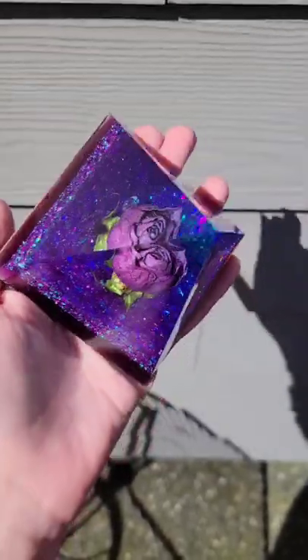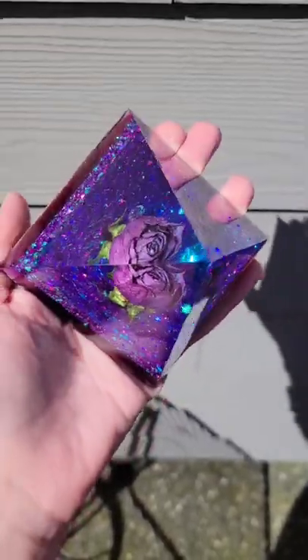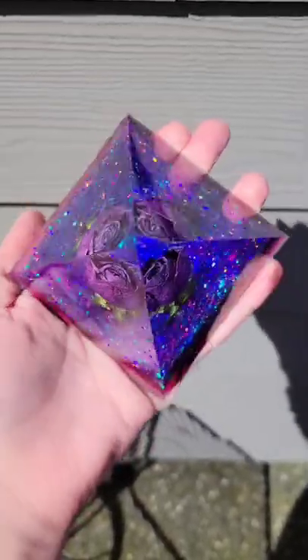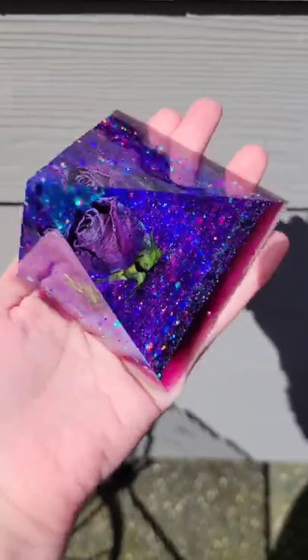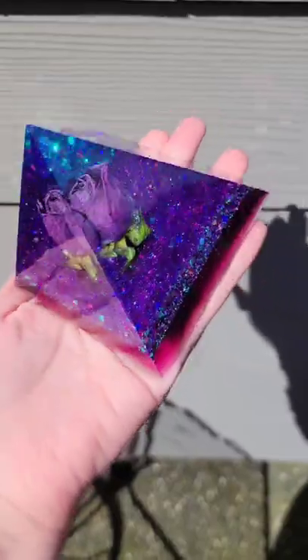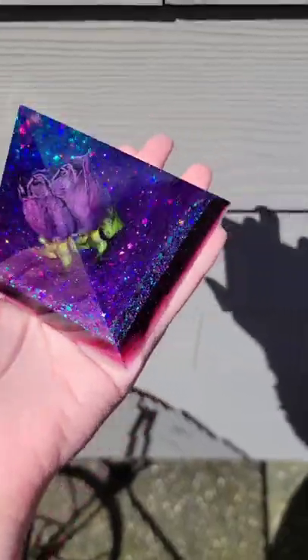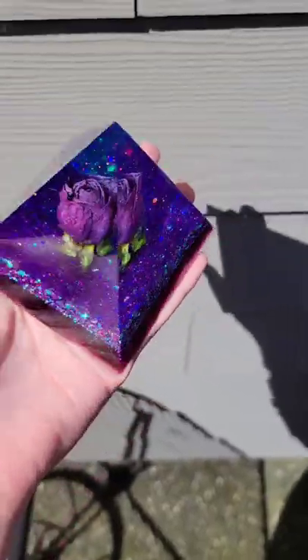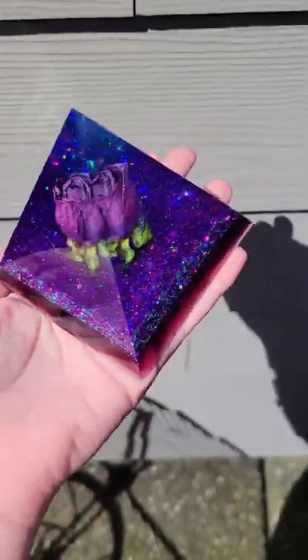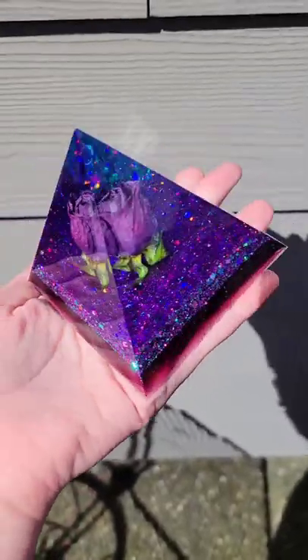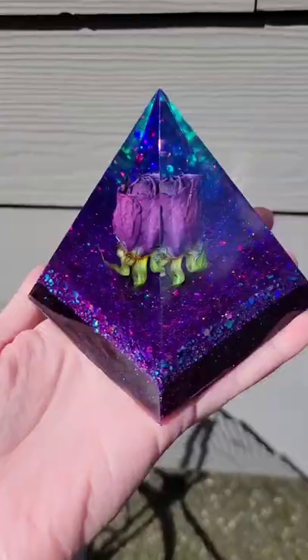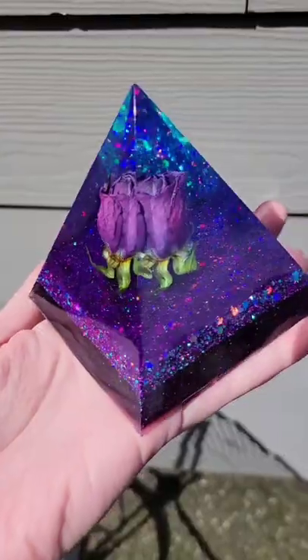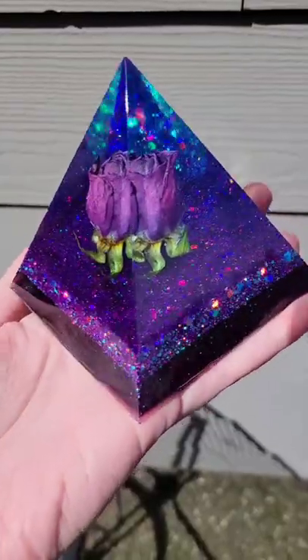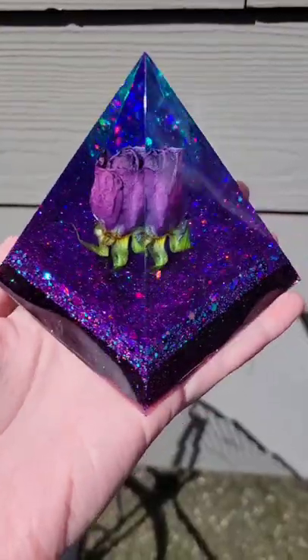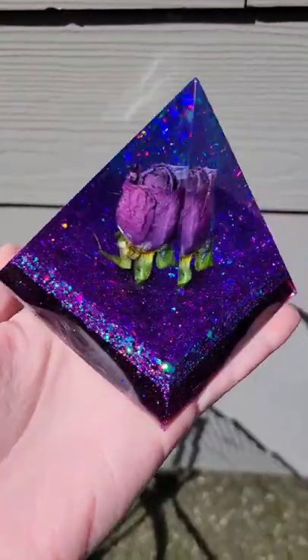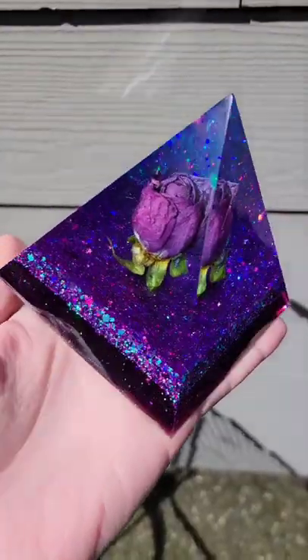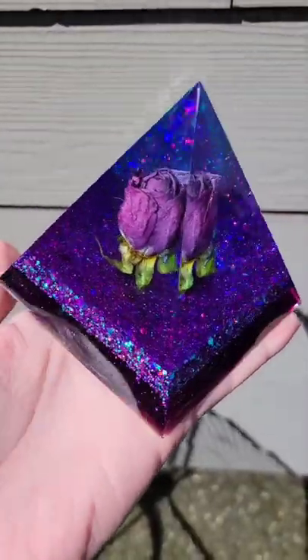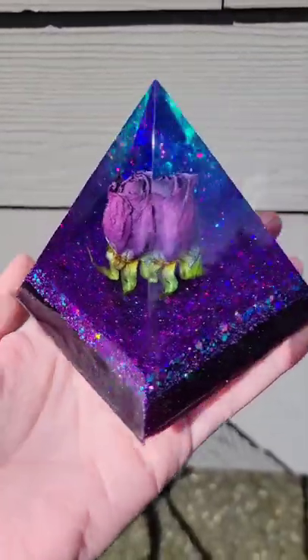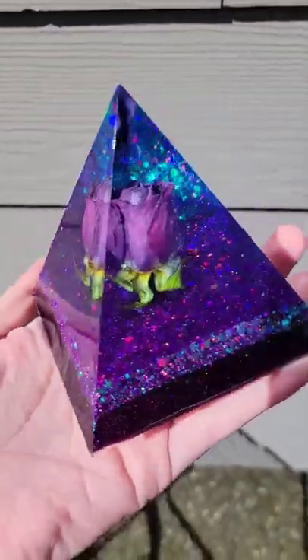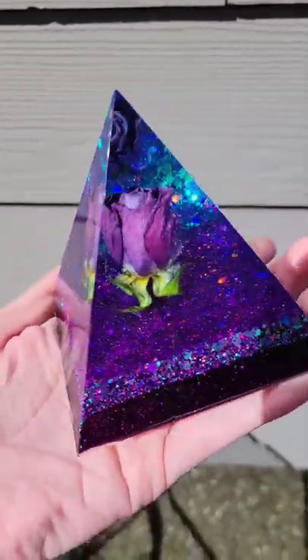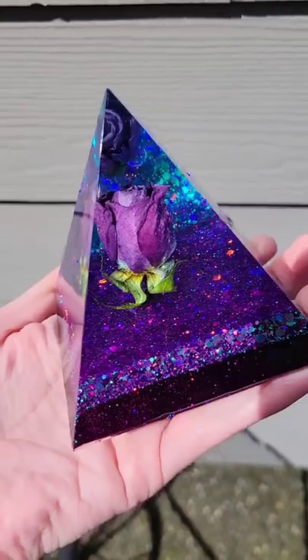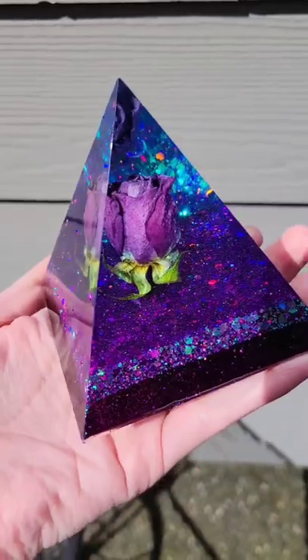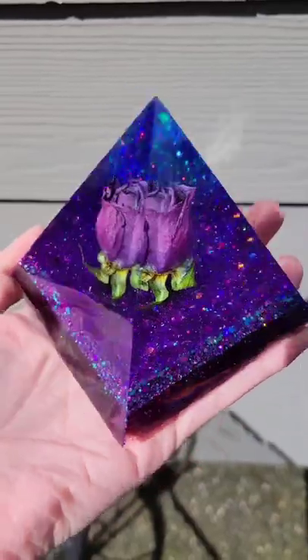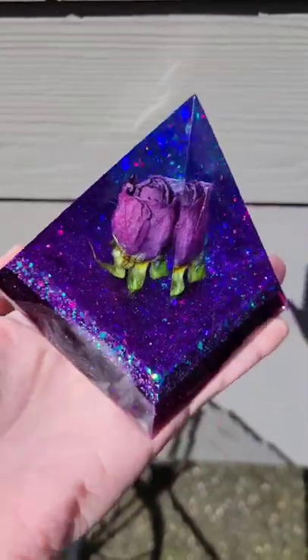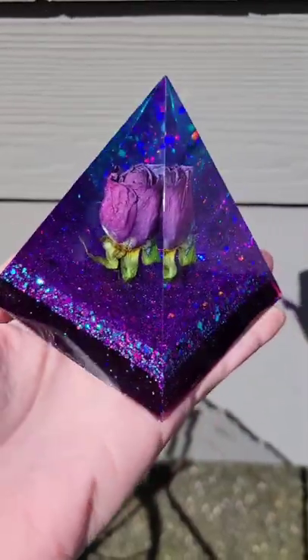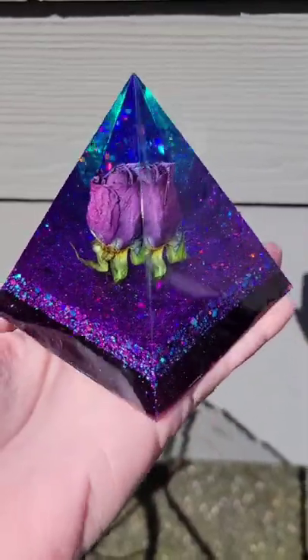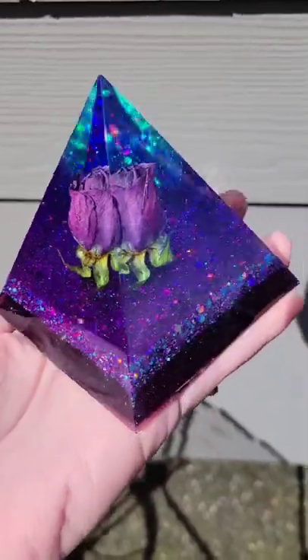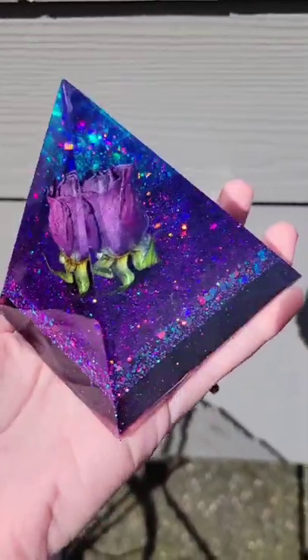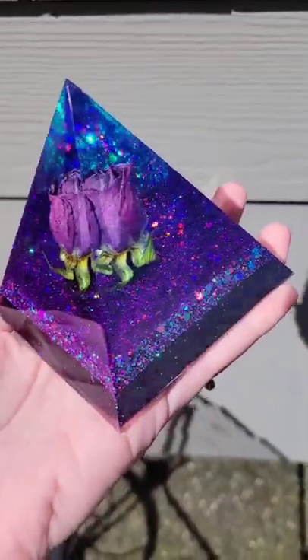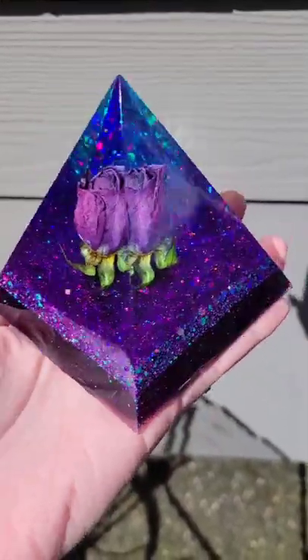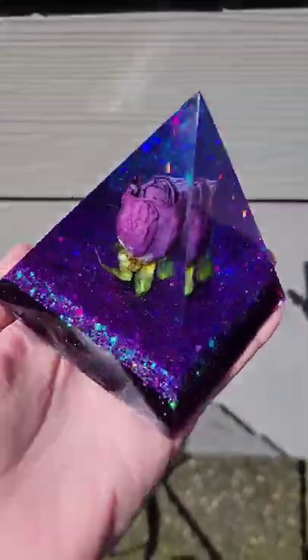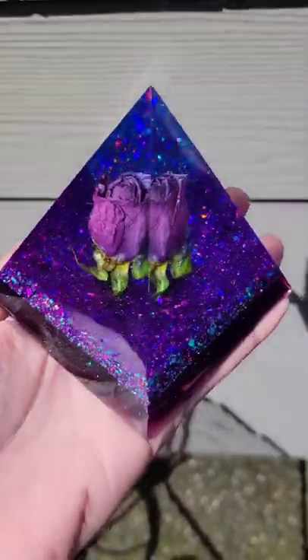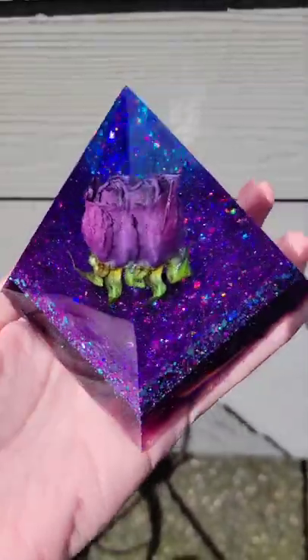Let it dry overnight and took it out of the molds. Here's how it turned out — super pretty! I also forgot to mention that I dried my rose by hanging it upside down for two weeks before I used it.